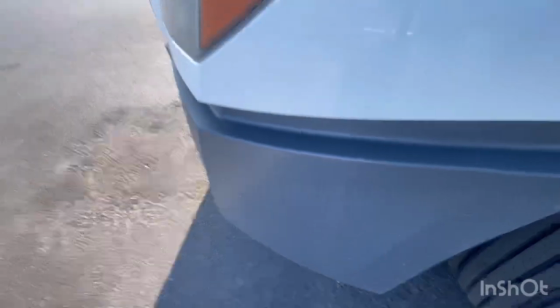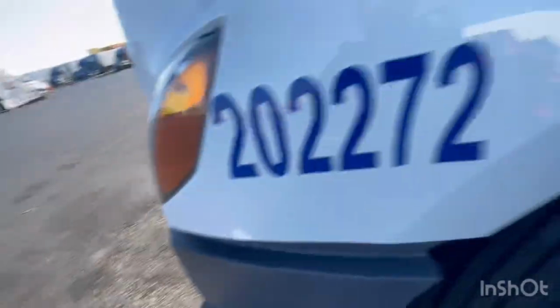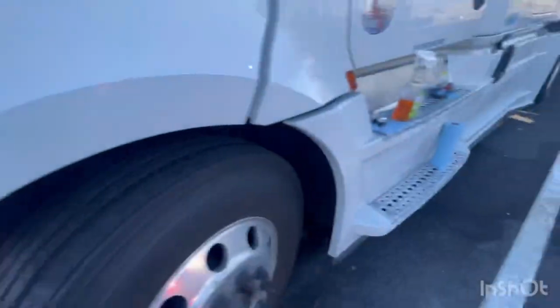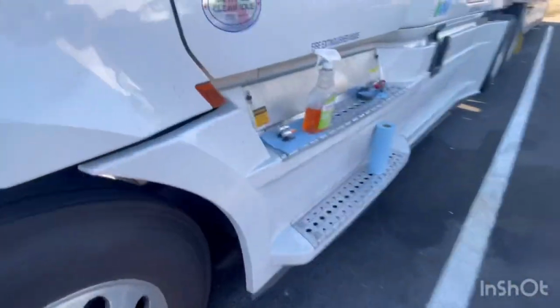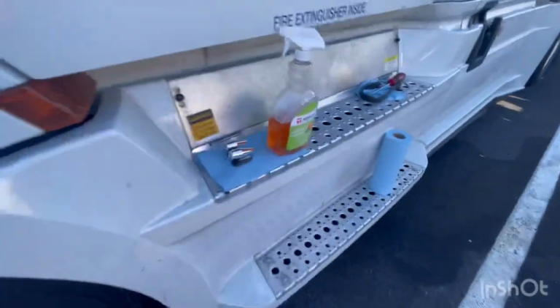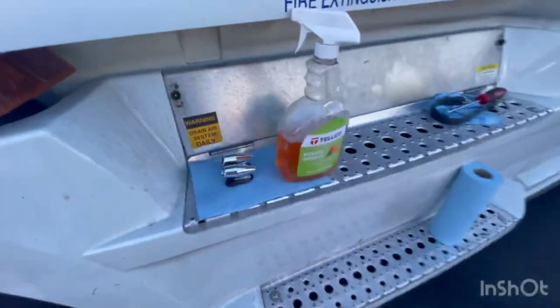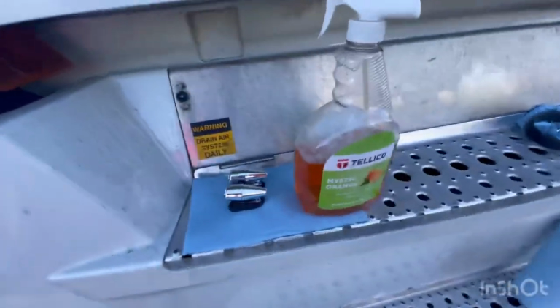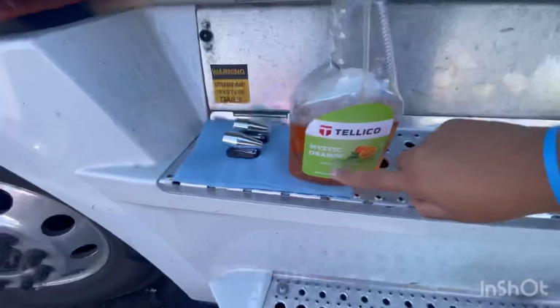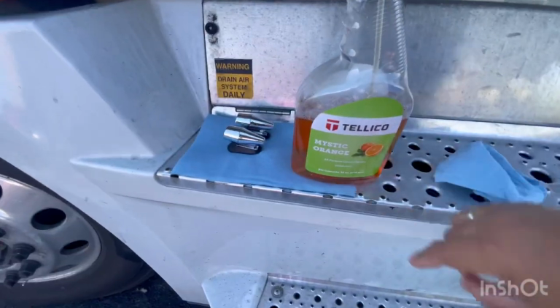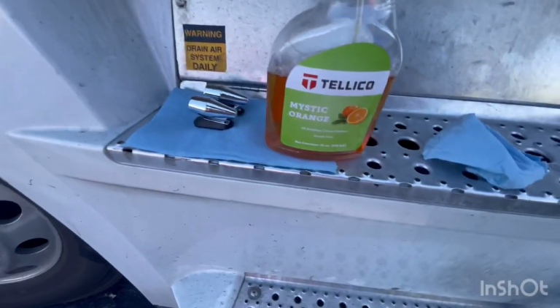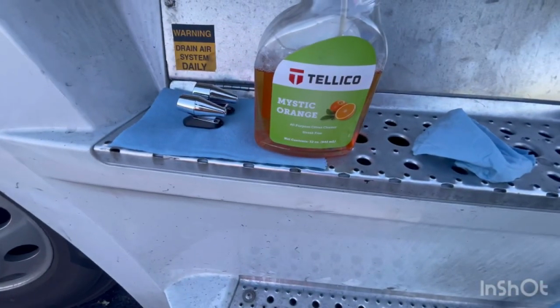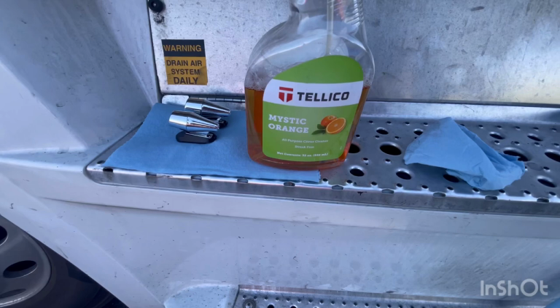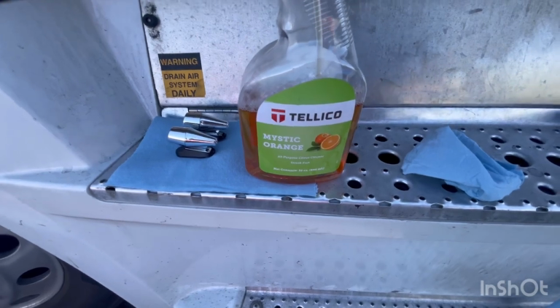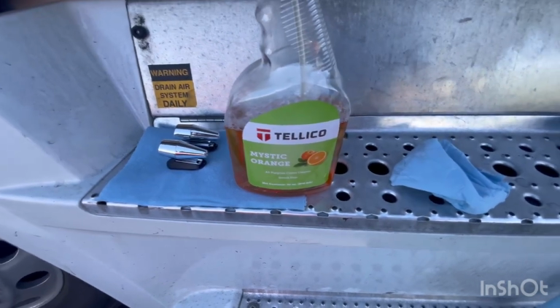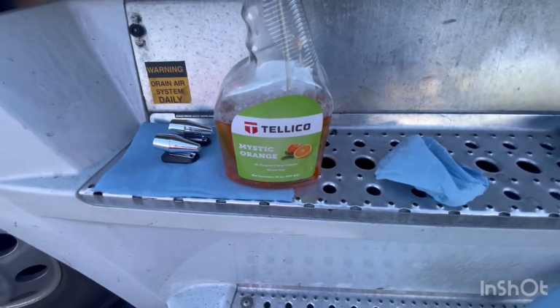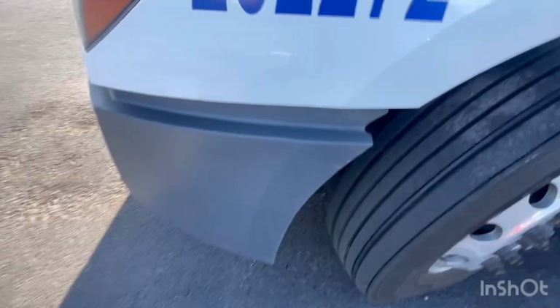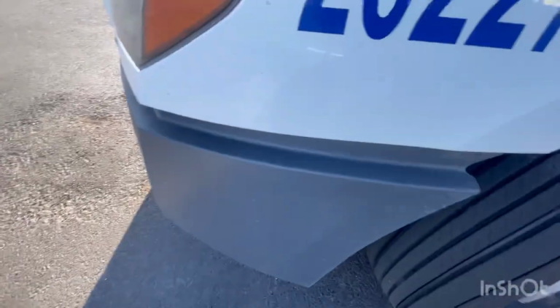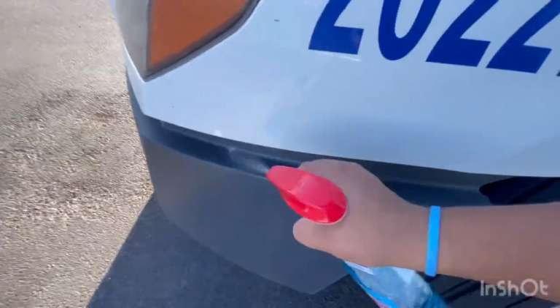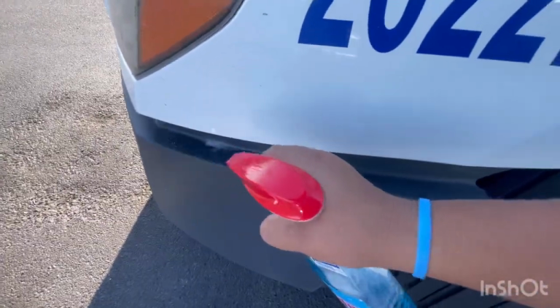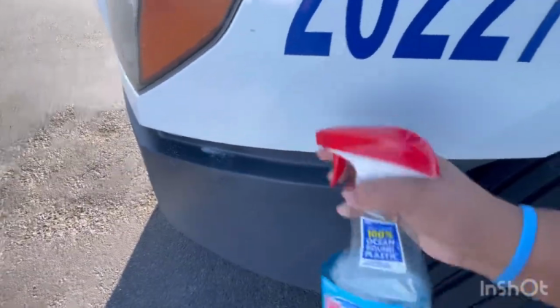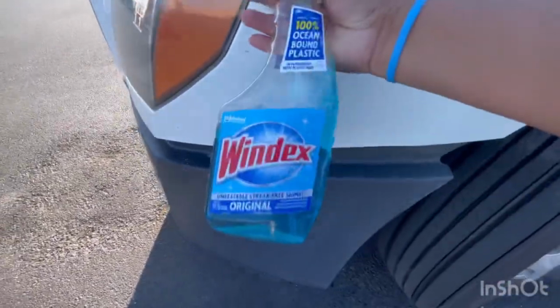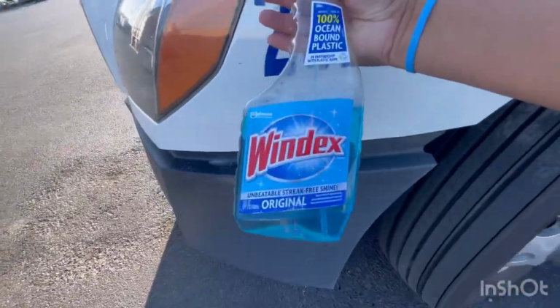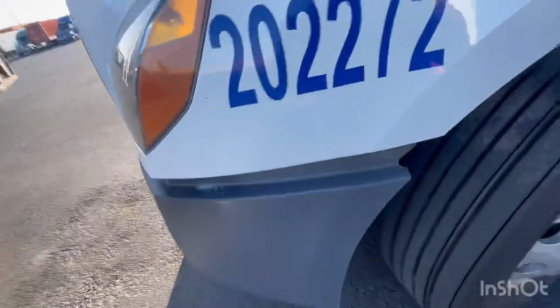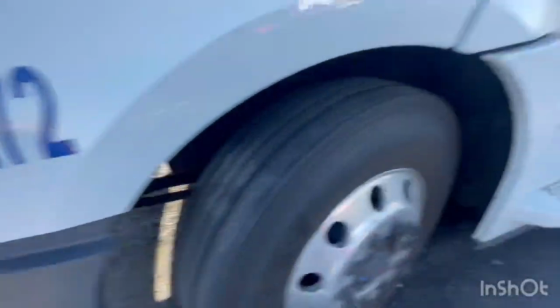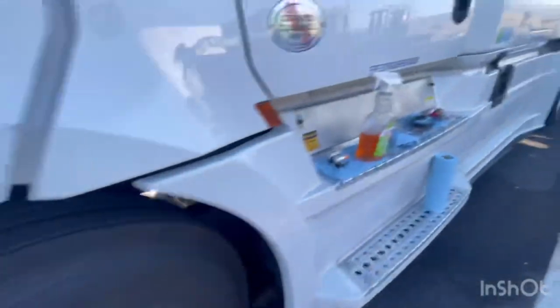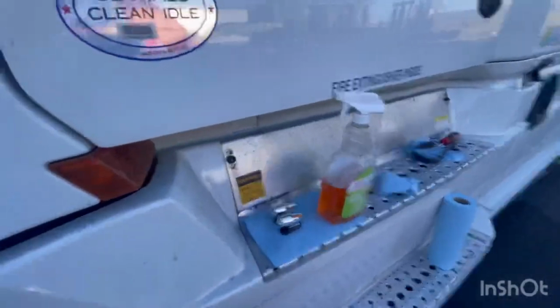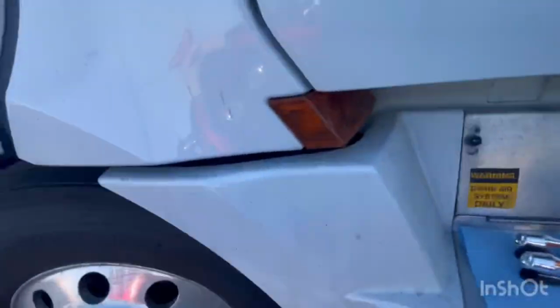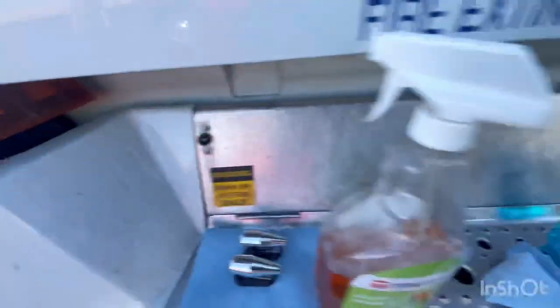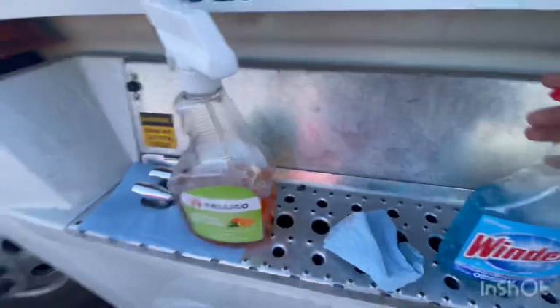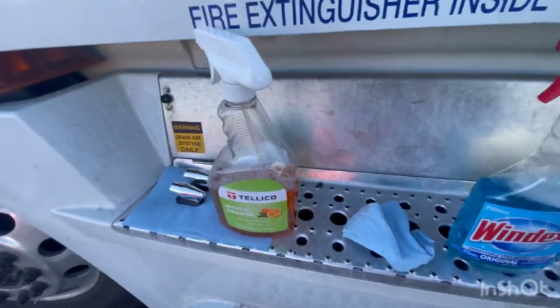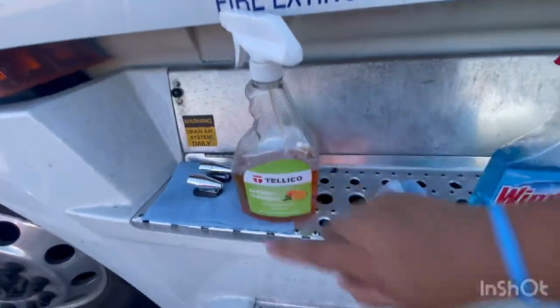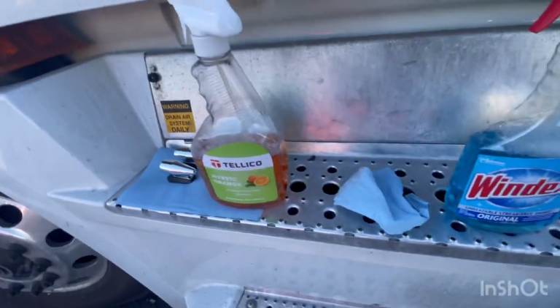You know what, let me go get Windex. I feel like this spot has some kind of oil on it, so let me use Windex instead.